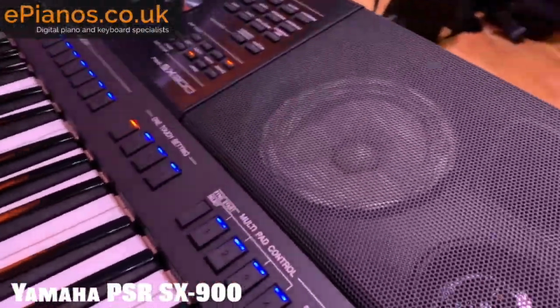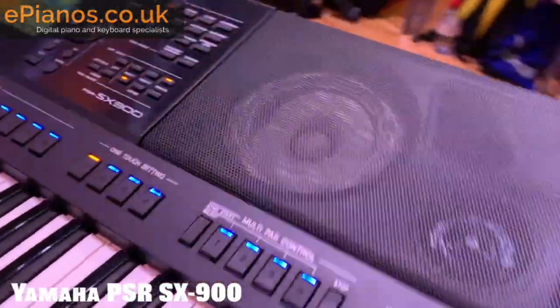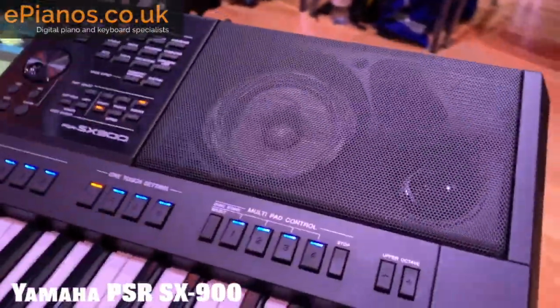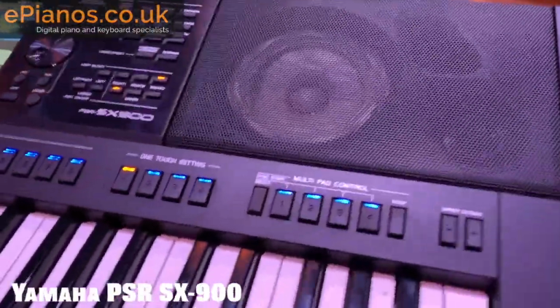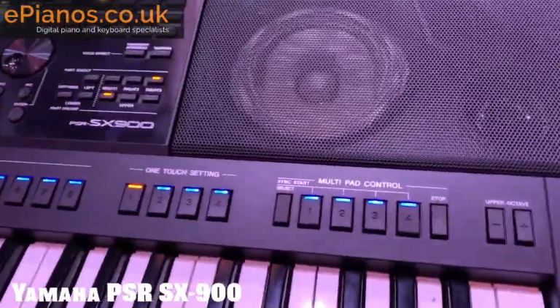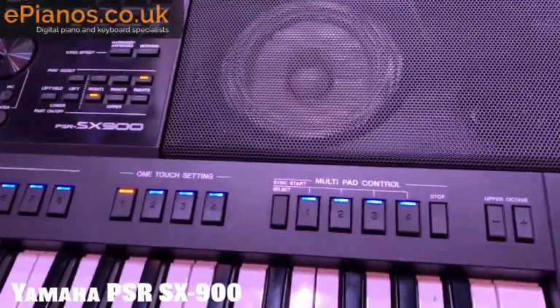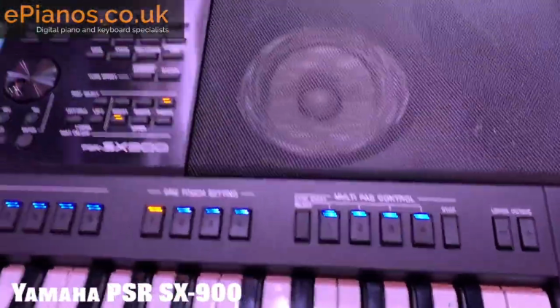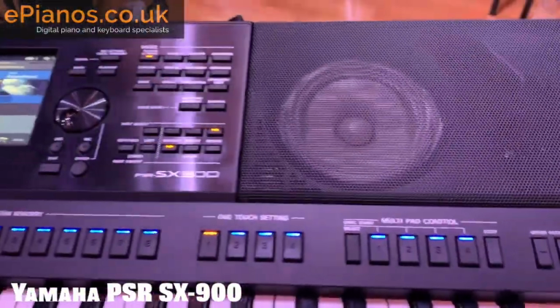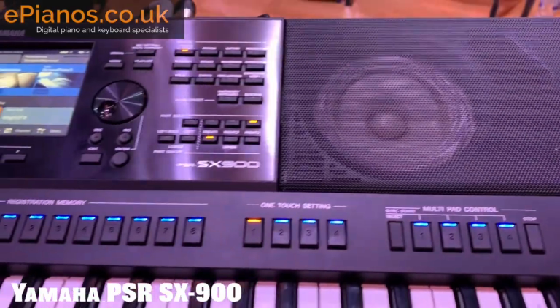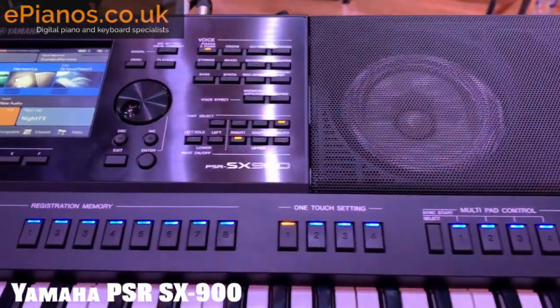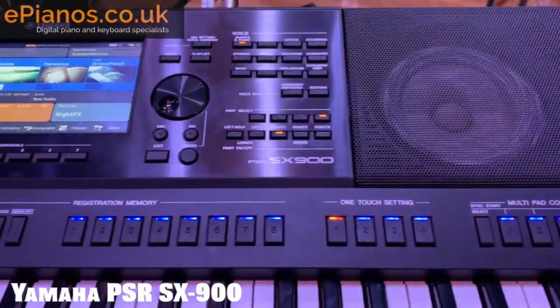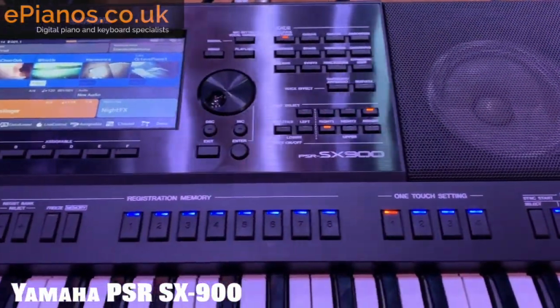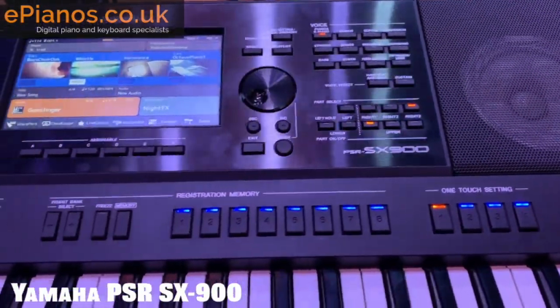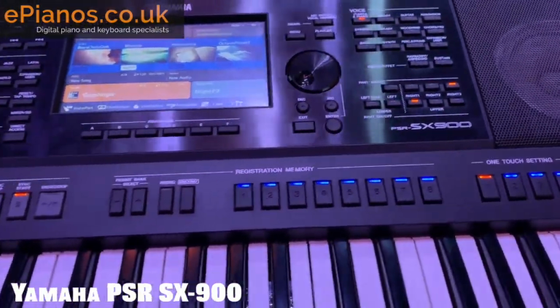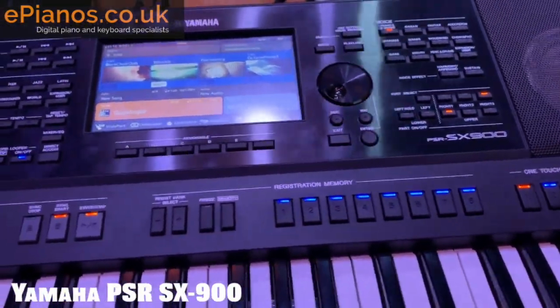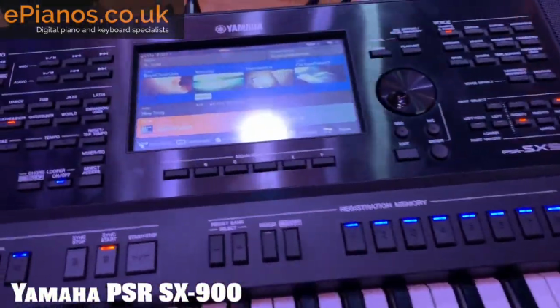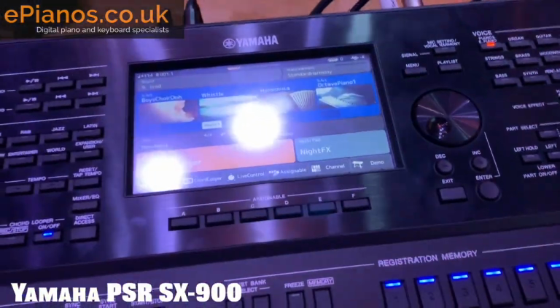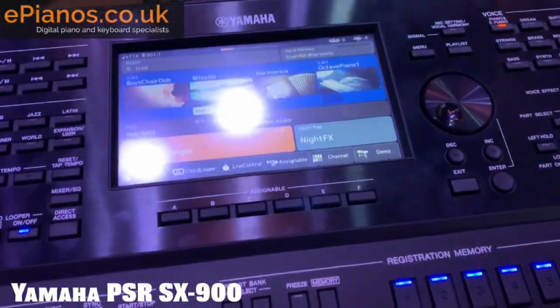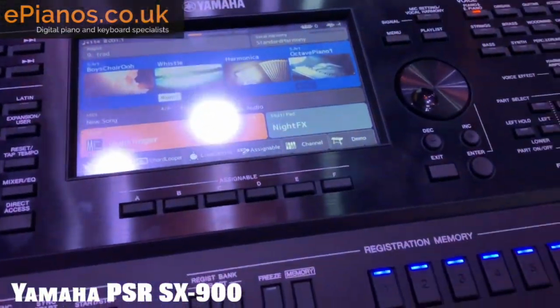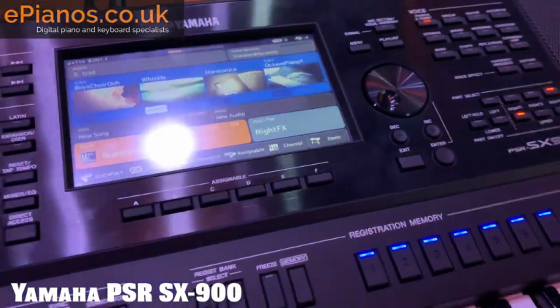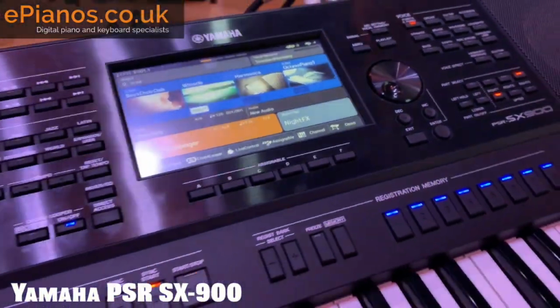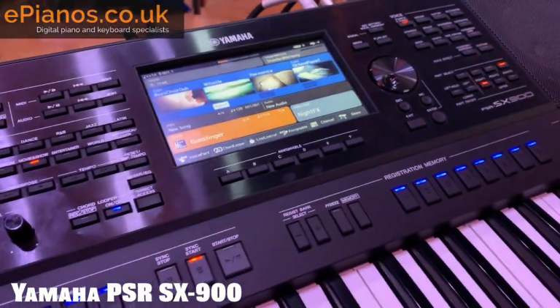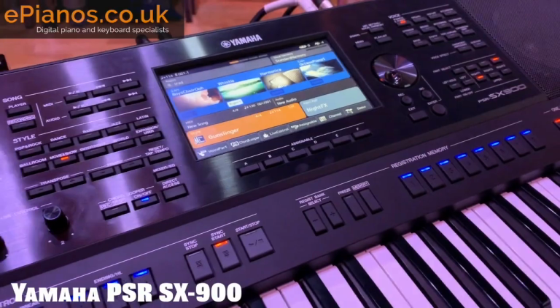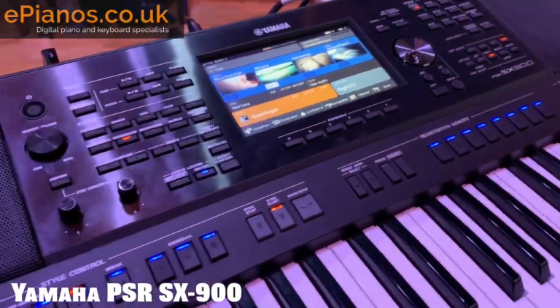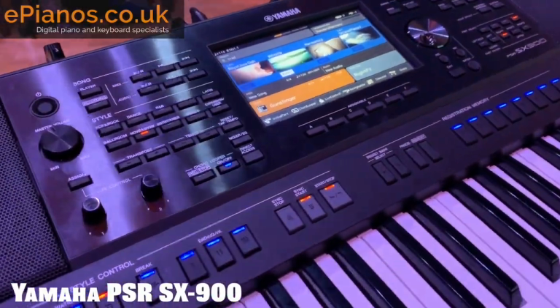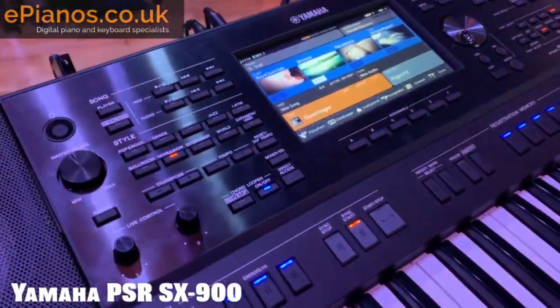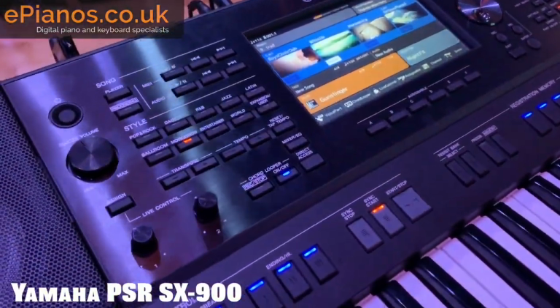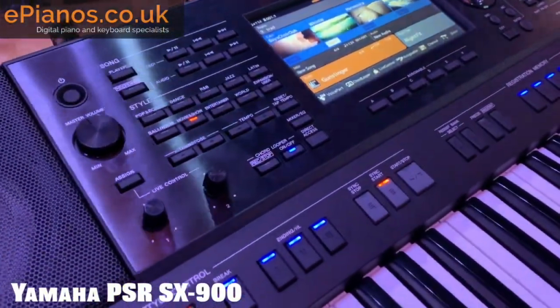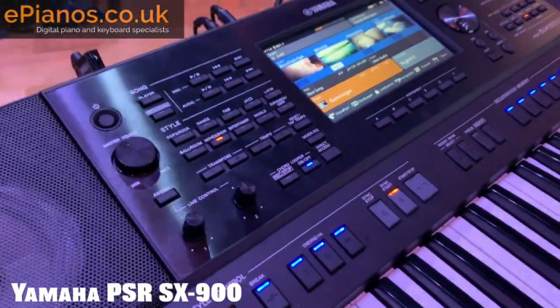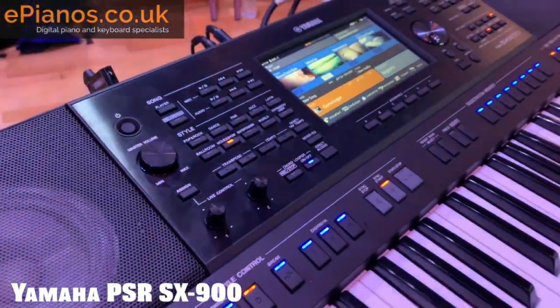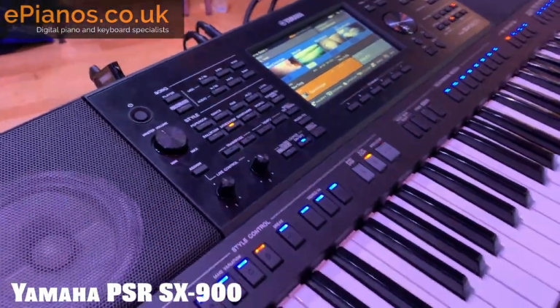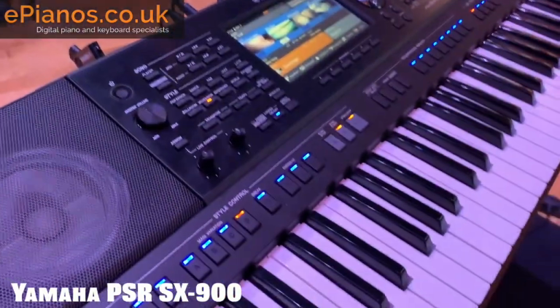We're going to be covering this keyboard in much more detail in the weeks to come. Make sure you check out the website for the best deals, and come in and play one for yourself in our store in Banbury, just off Junction 11 of the M40.